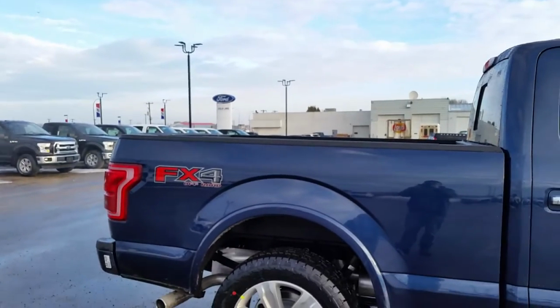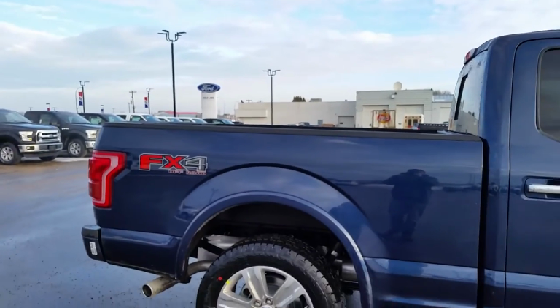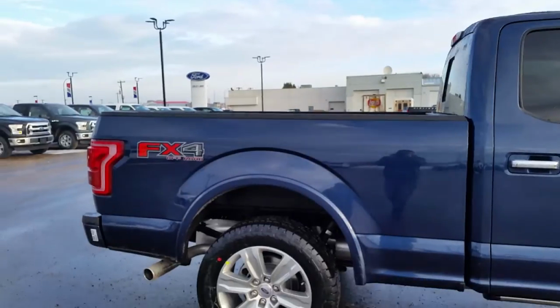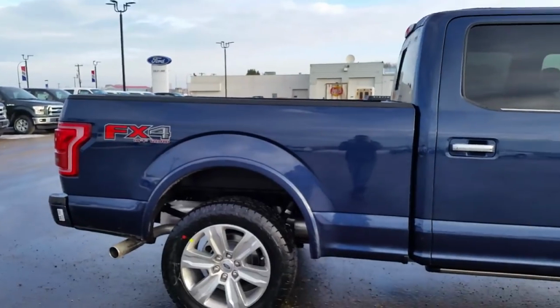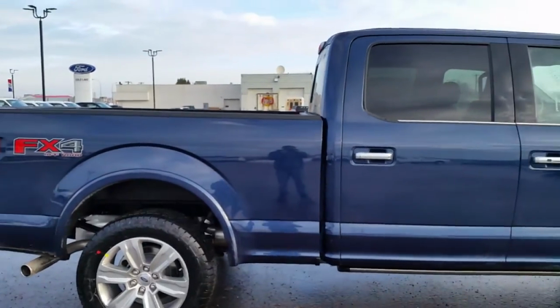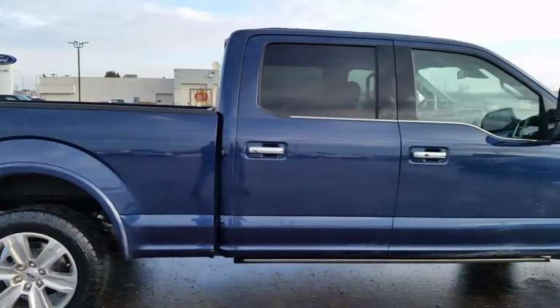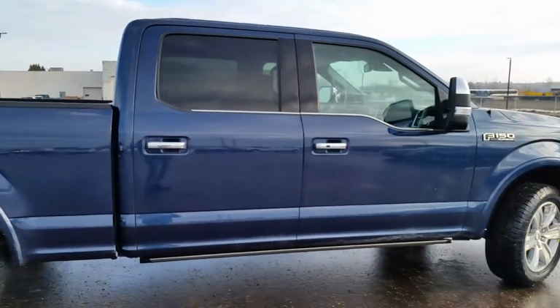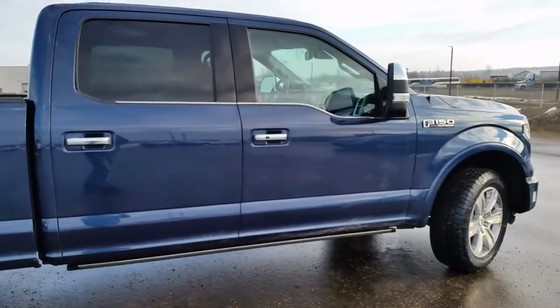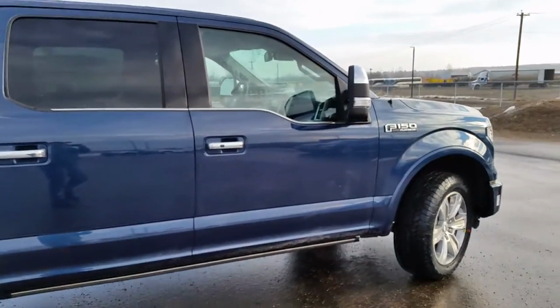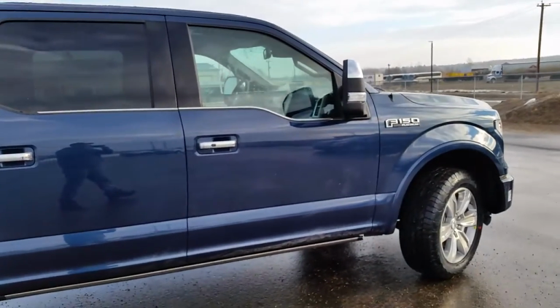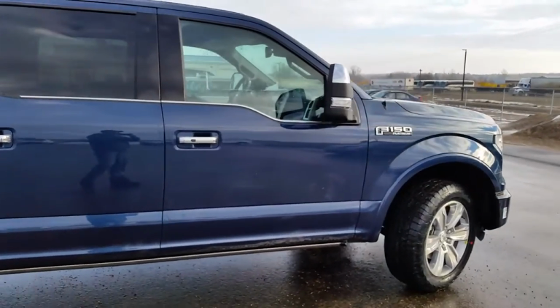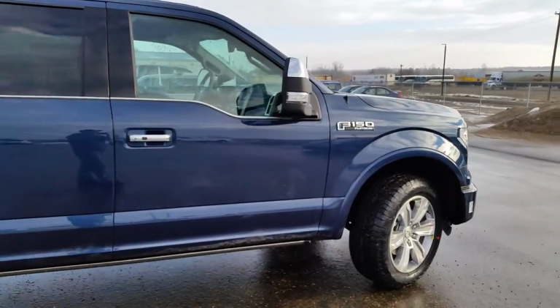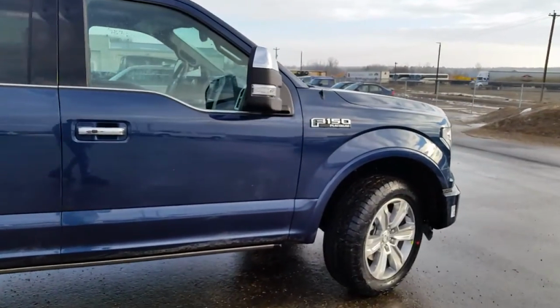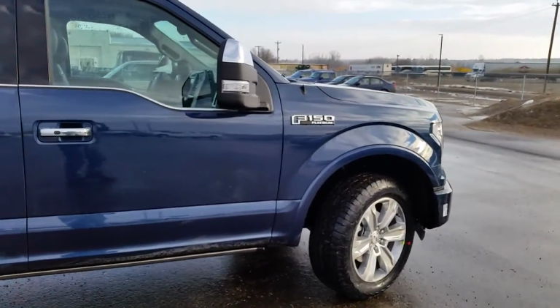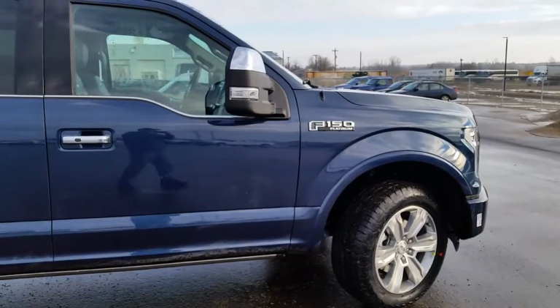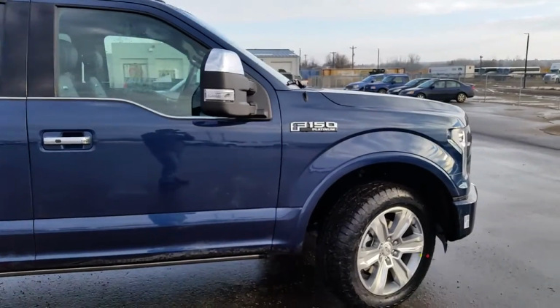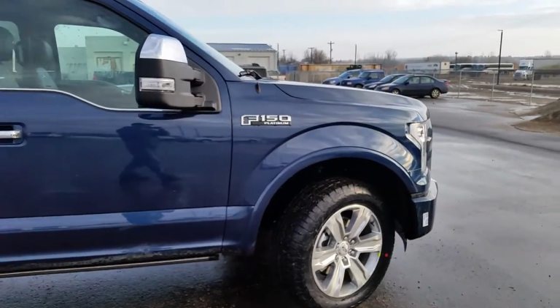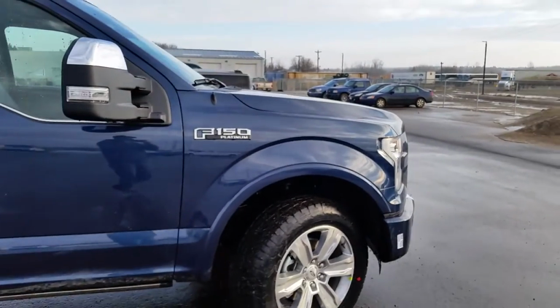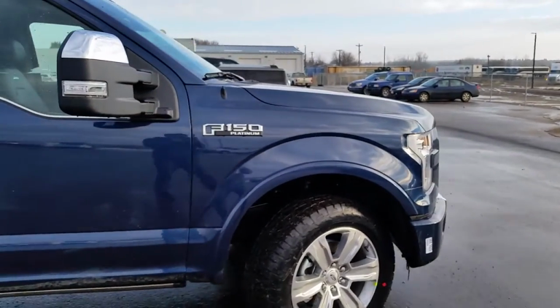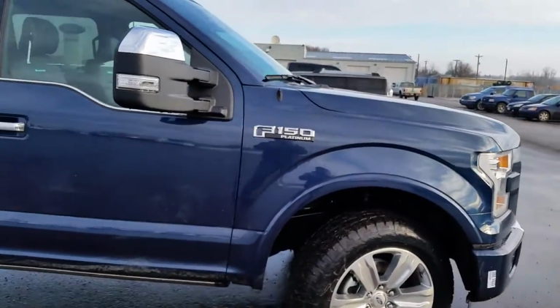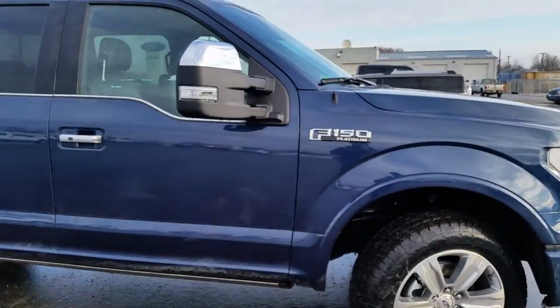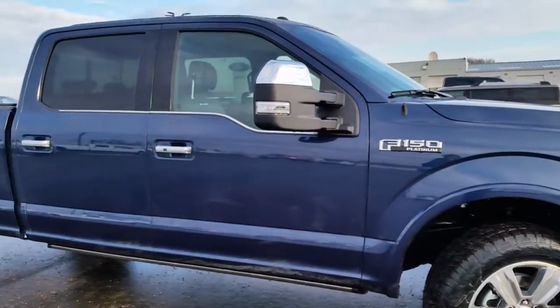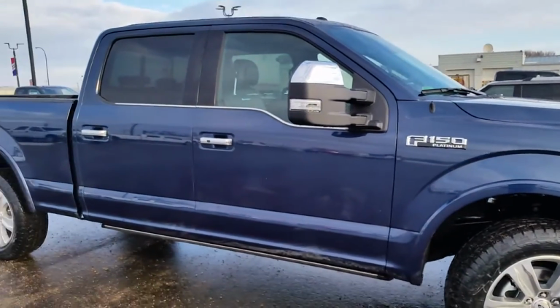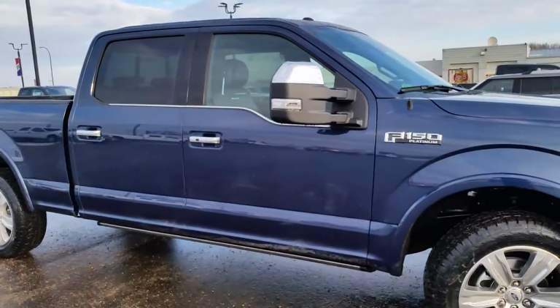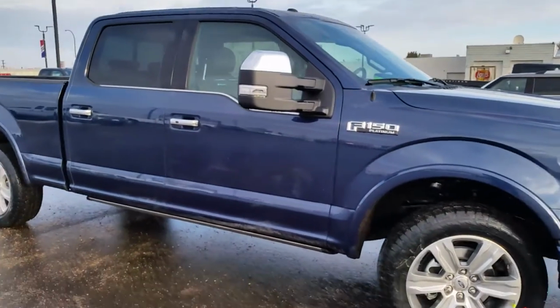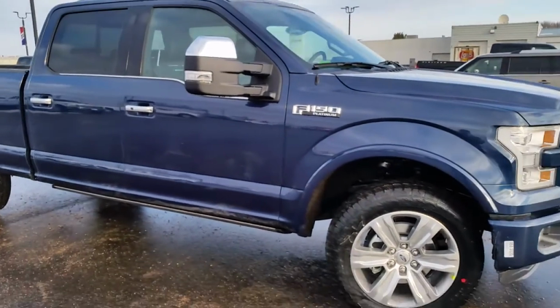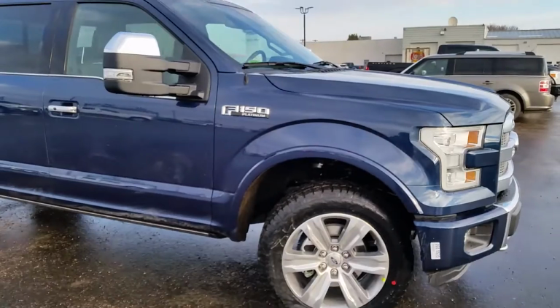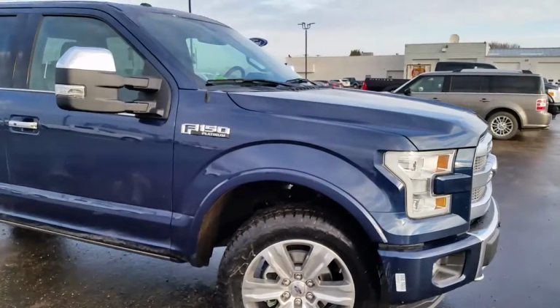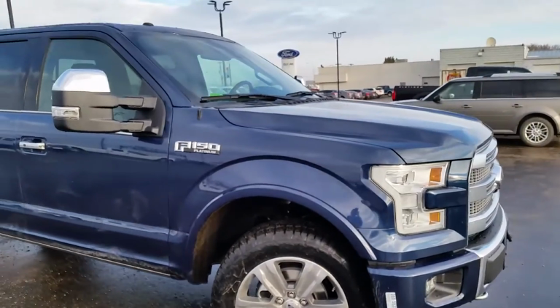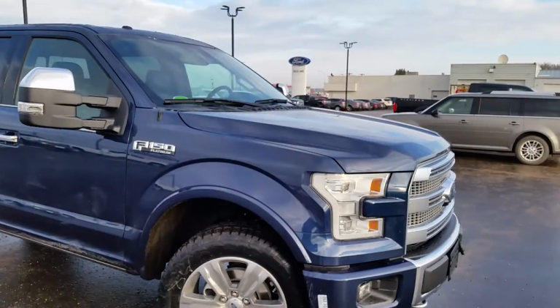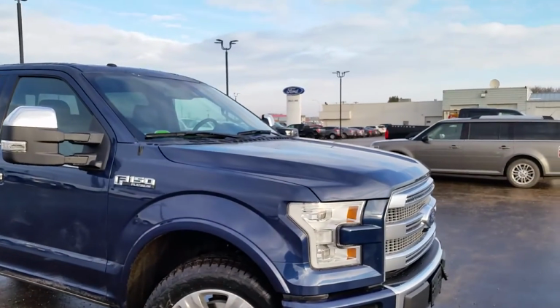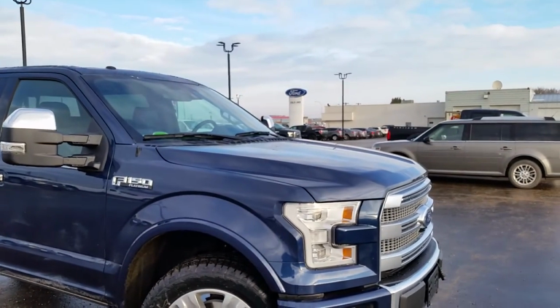So that was just a quick look at this 2015 fully loaded F-150 Platinum. If you have any other questions or you want to come and take it out for a test drive, come on down to the dealership or just give us a call today at 780-594-1000.